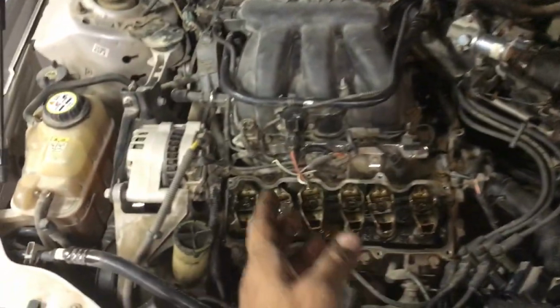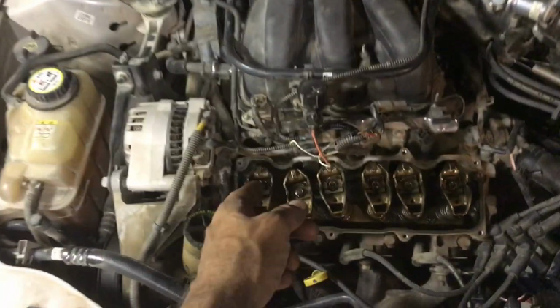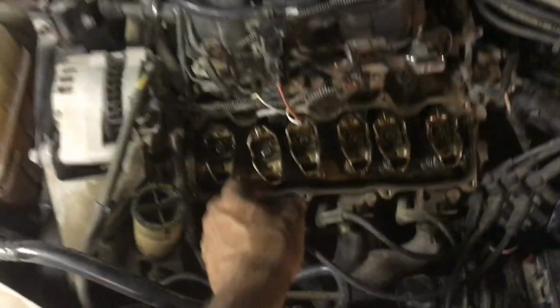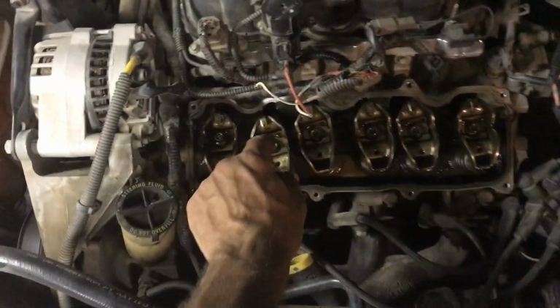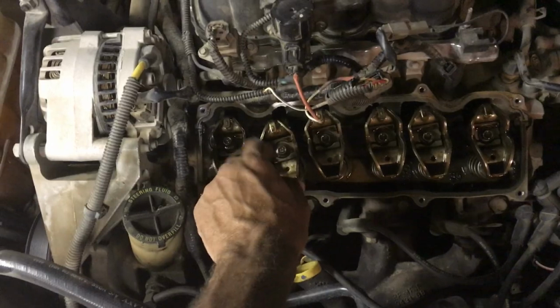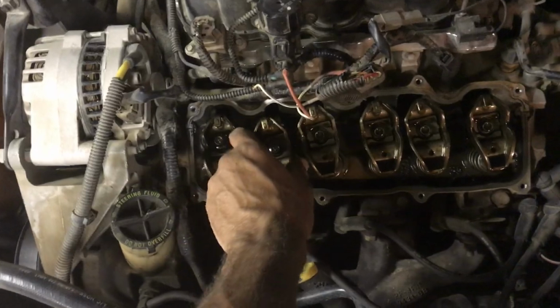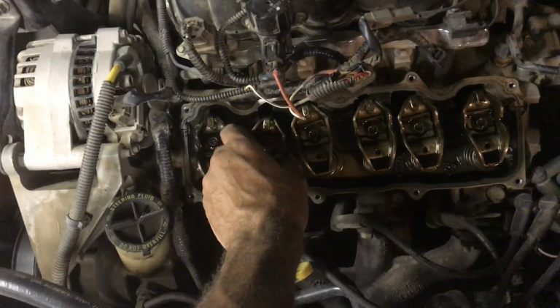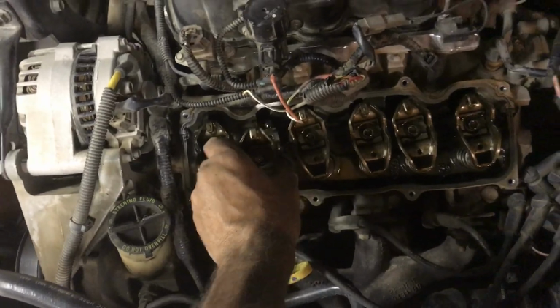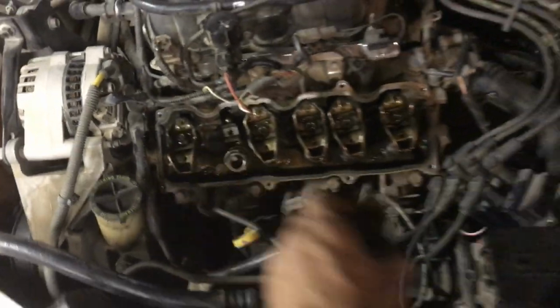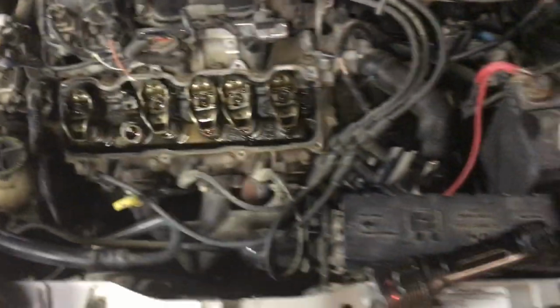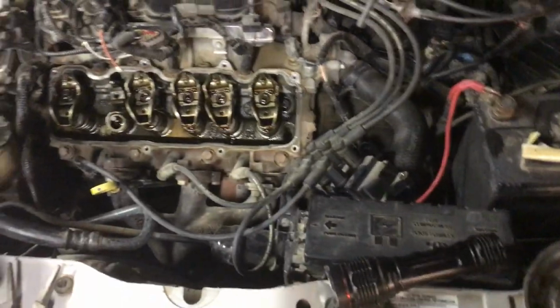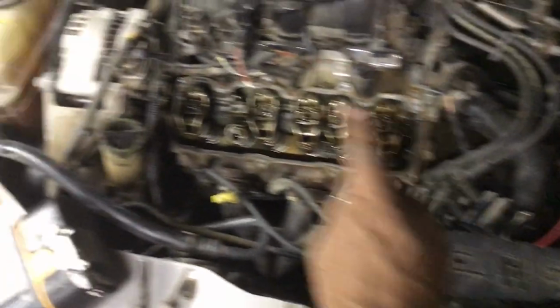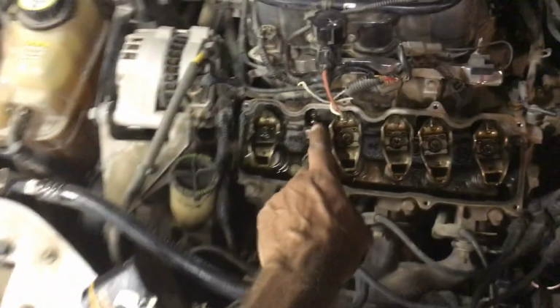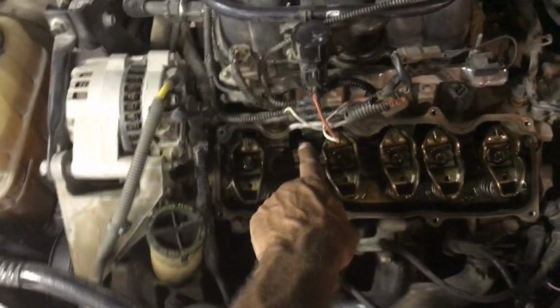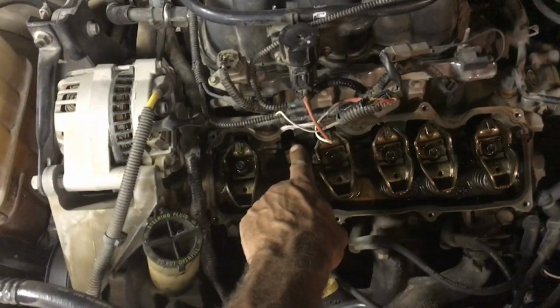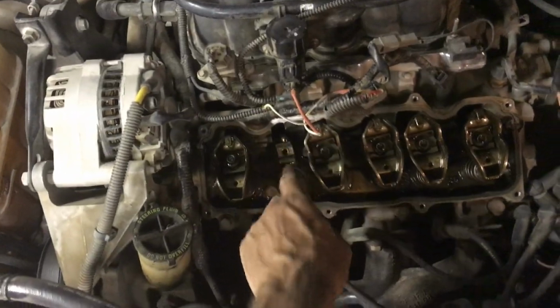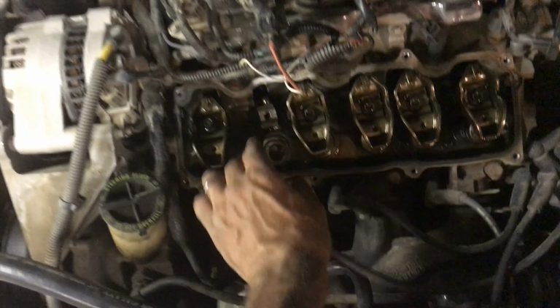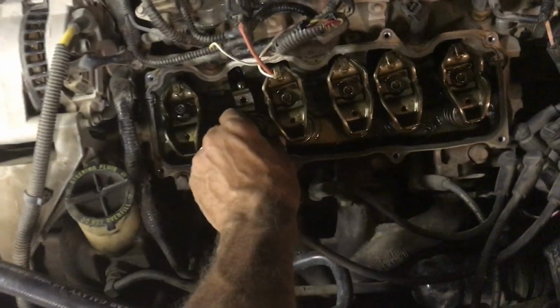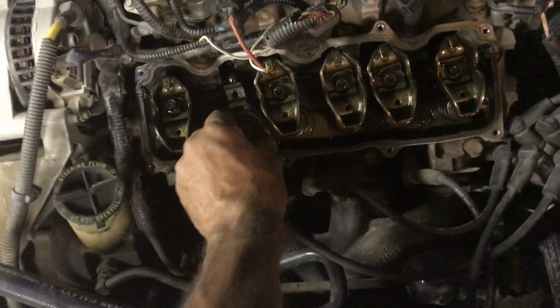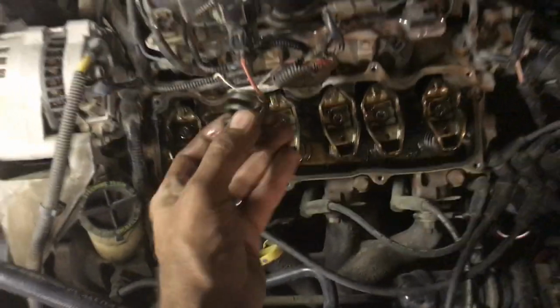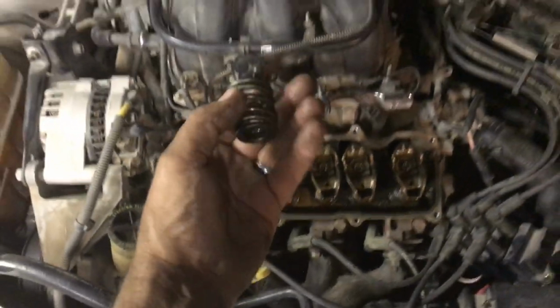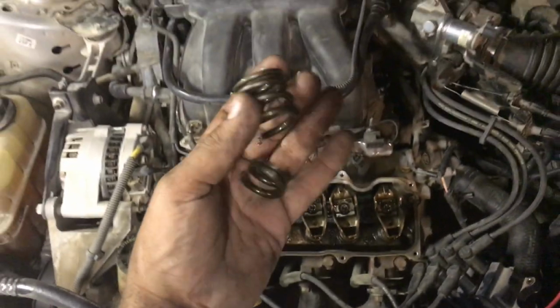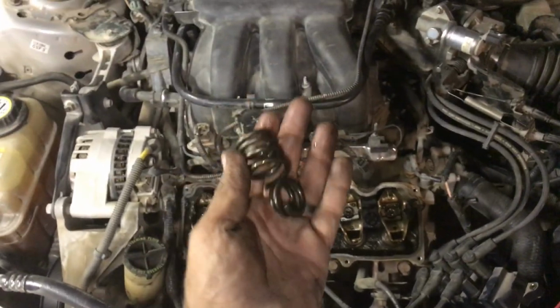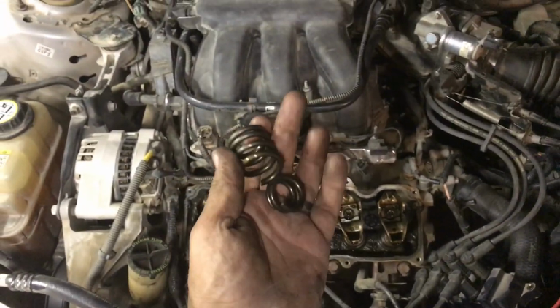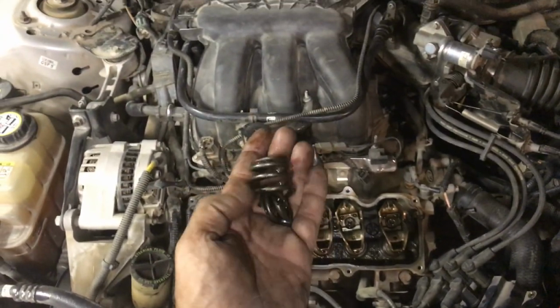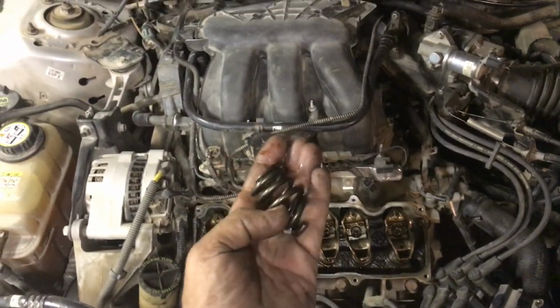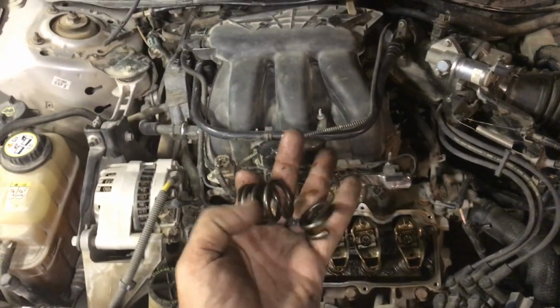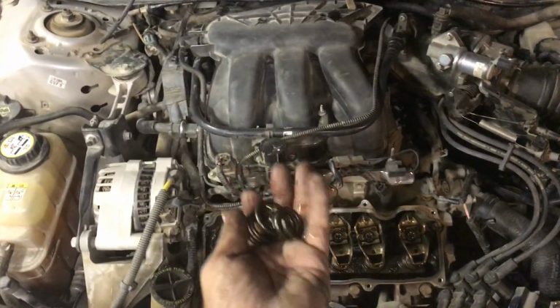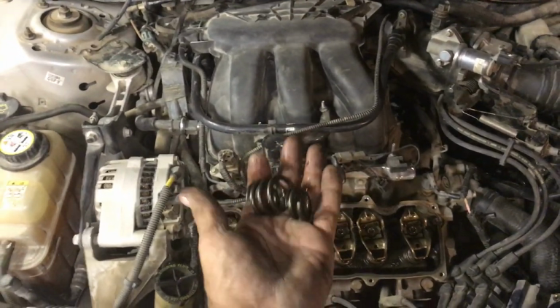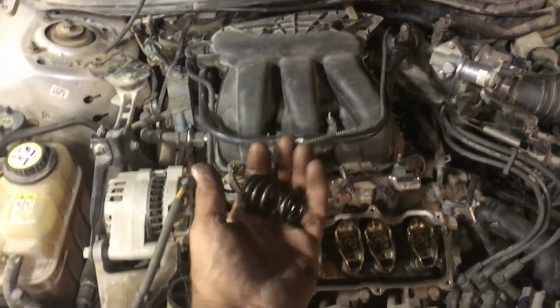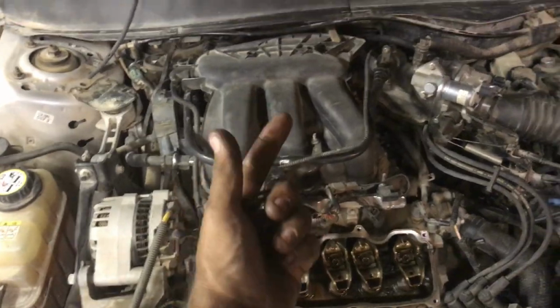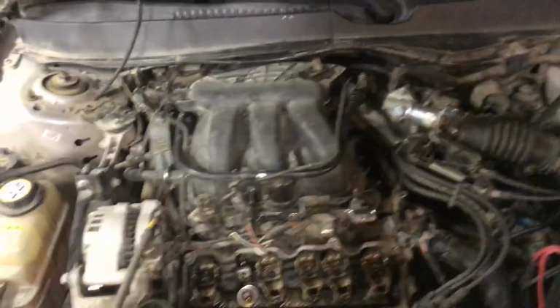So this is my exhaust valve. I pulled off the rocker and the first thing I hoped for was a bent push rod — it wasn't. Check that out: a broken valve spring. Easy fix! I'm so excited about that.